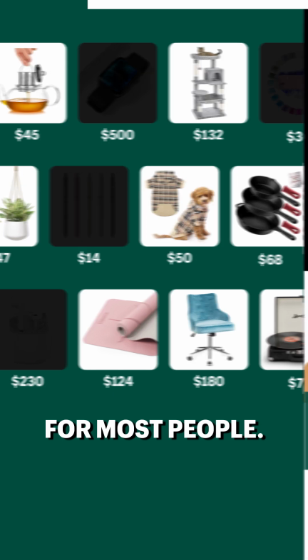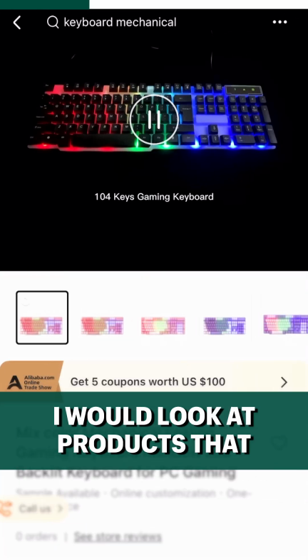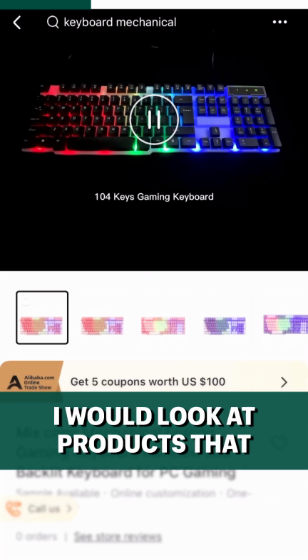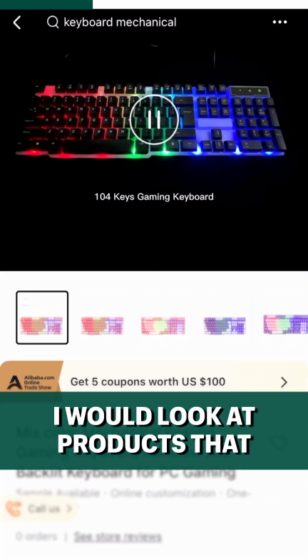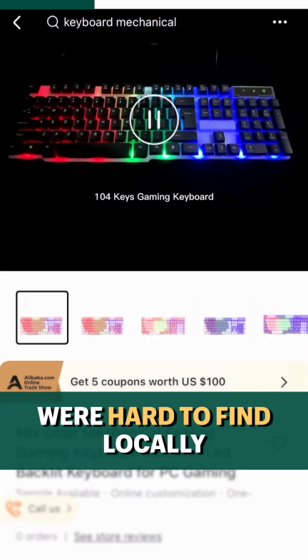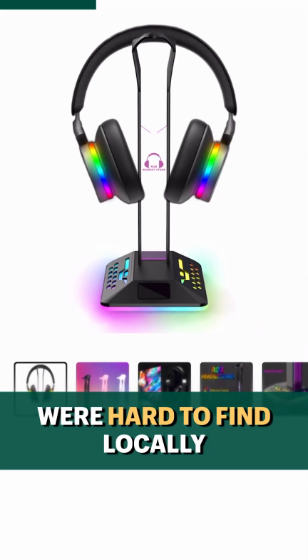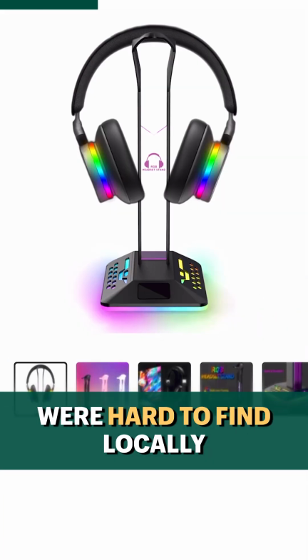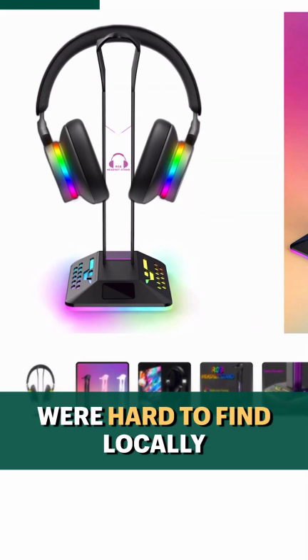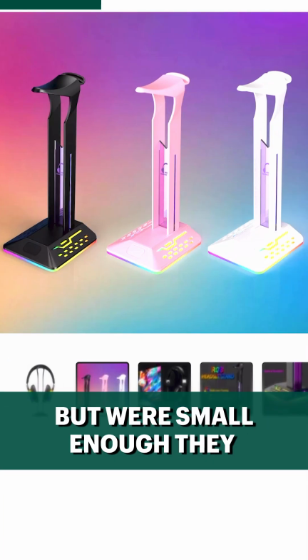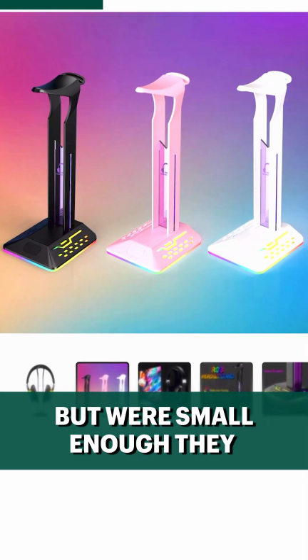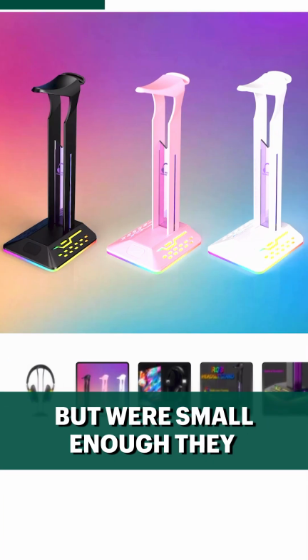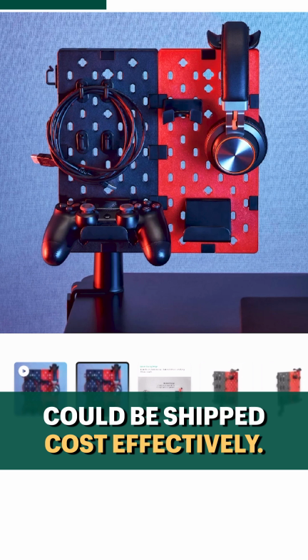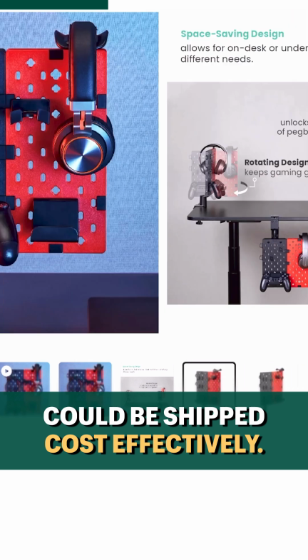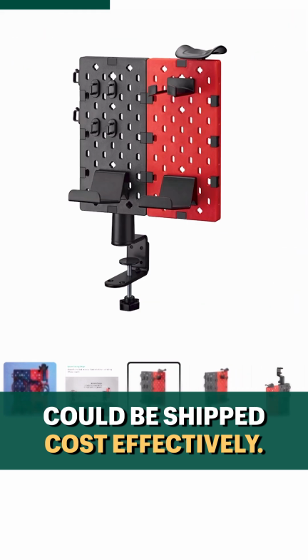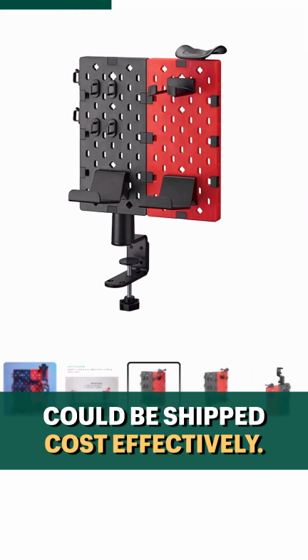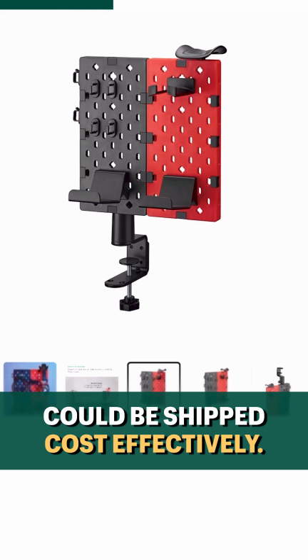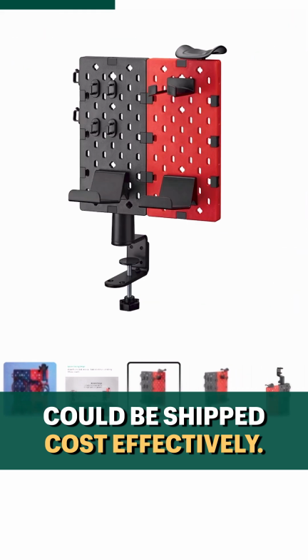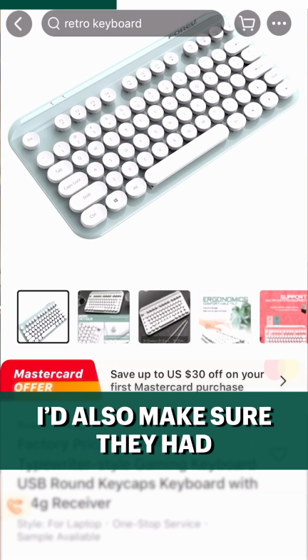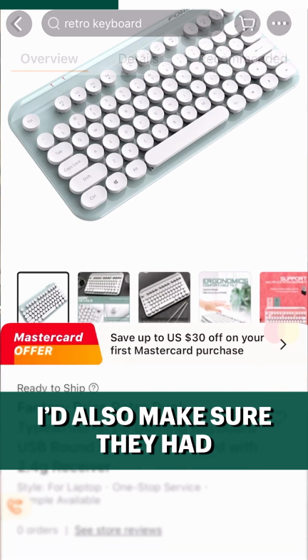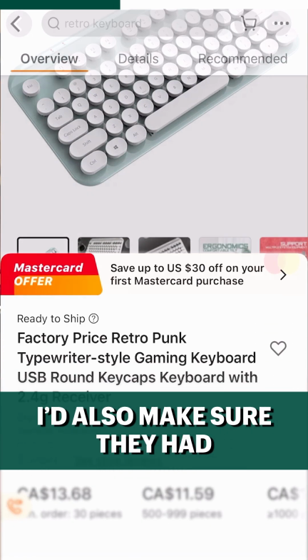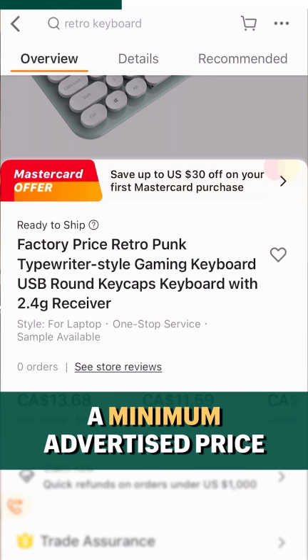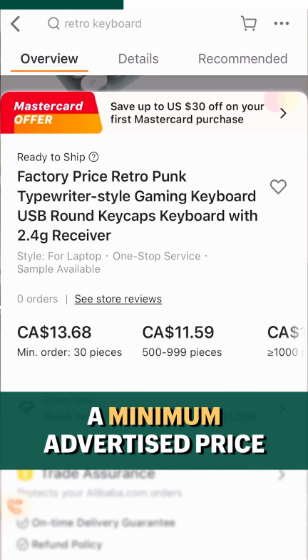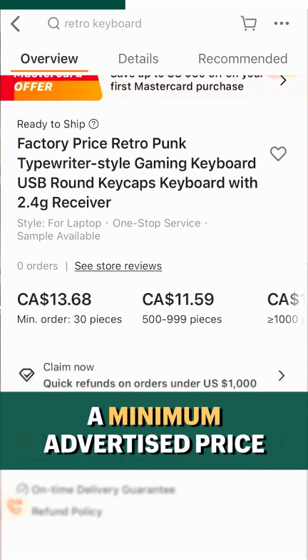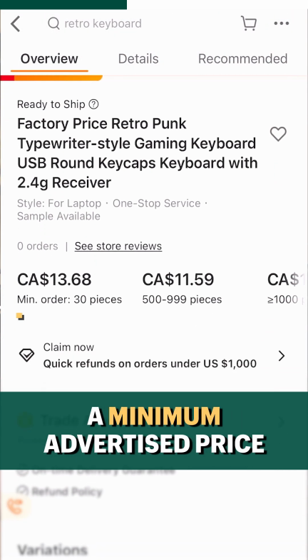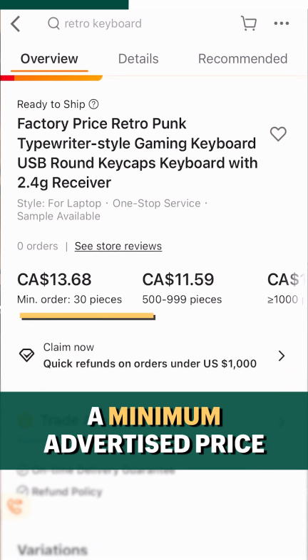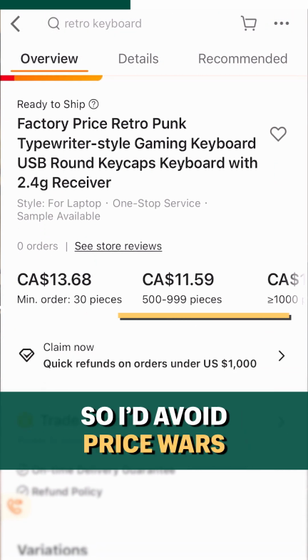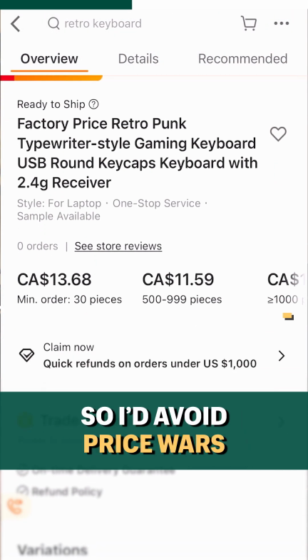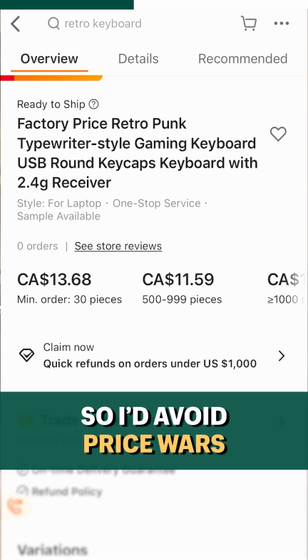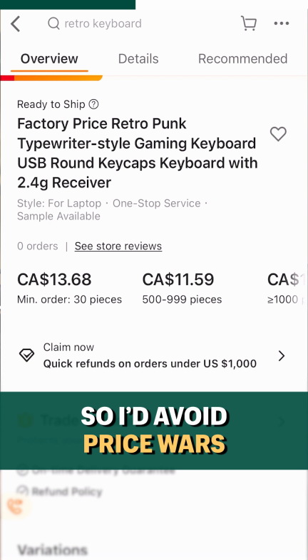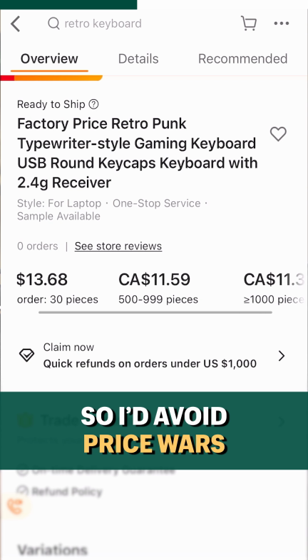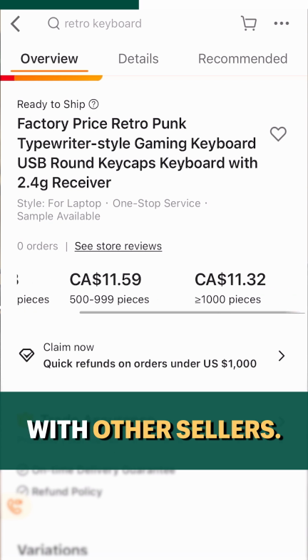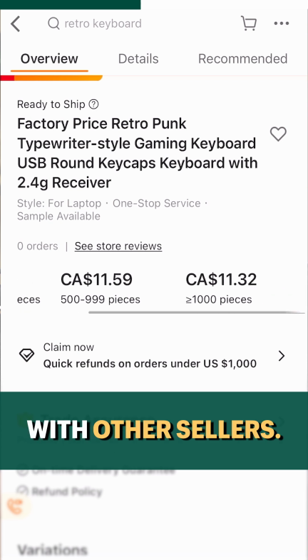I would look at products that were hard to find locally, but were small enough they could be shipped cost effectively. I'd also make sure they had a minimum advertised price, so I'd avoid price wars with other sellers.